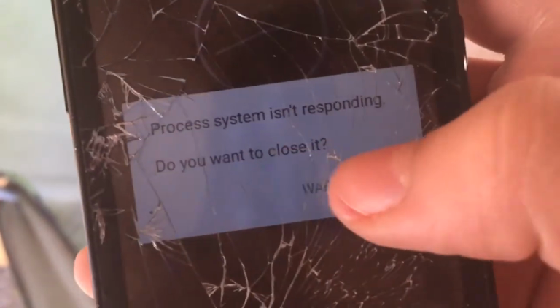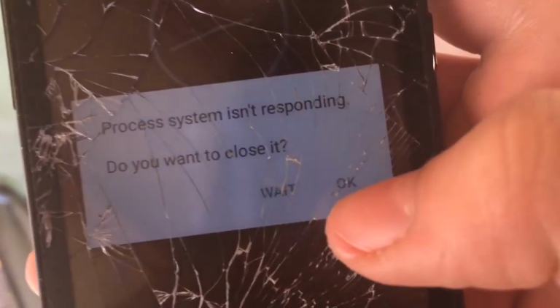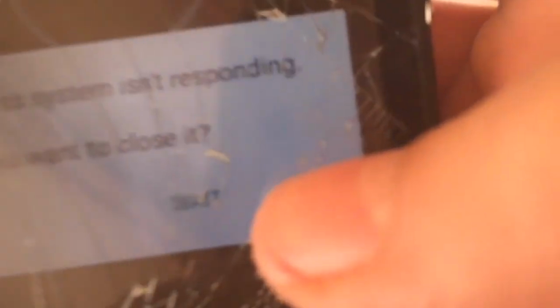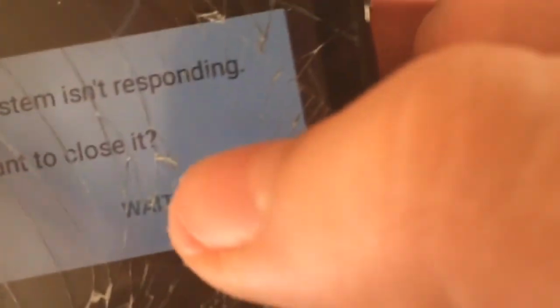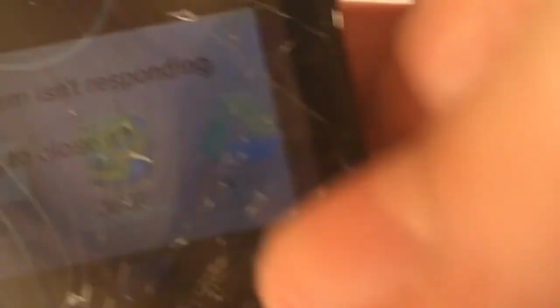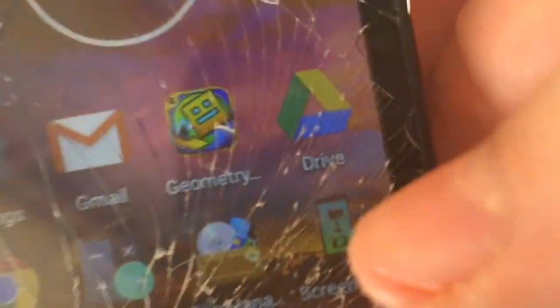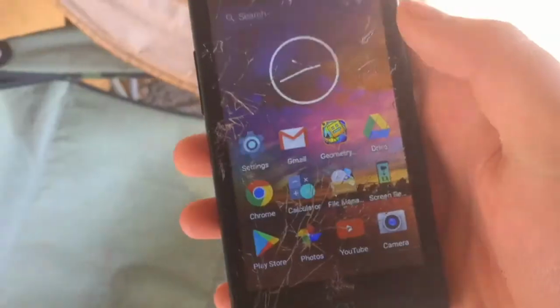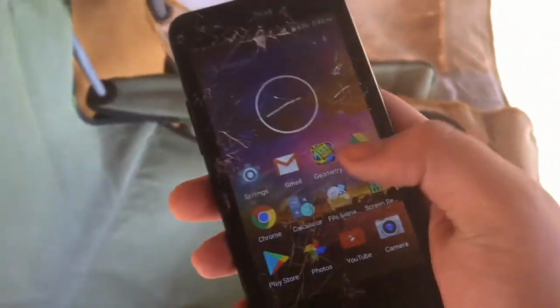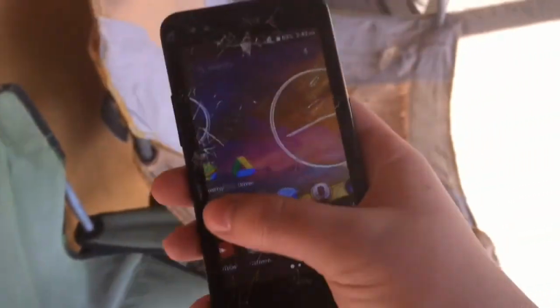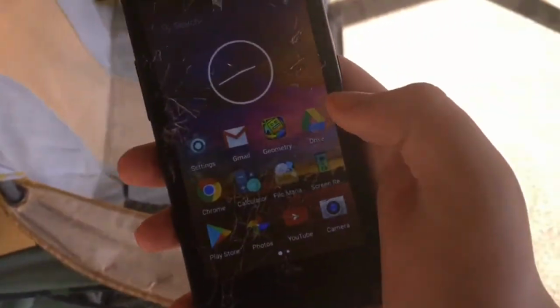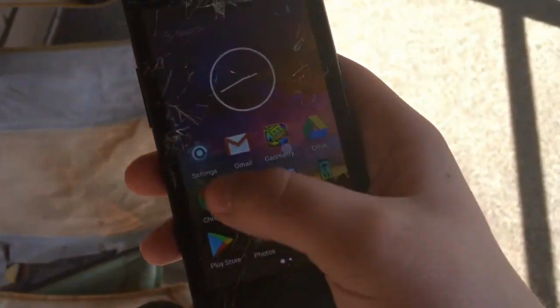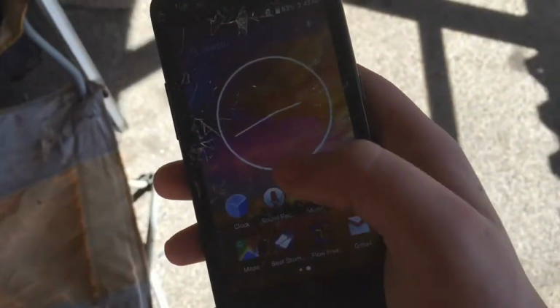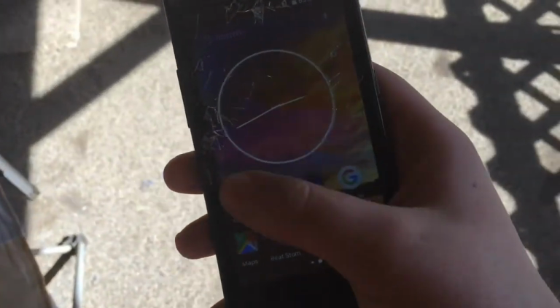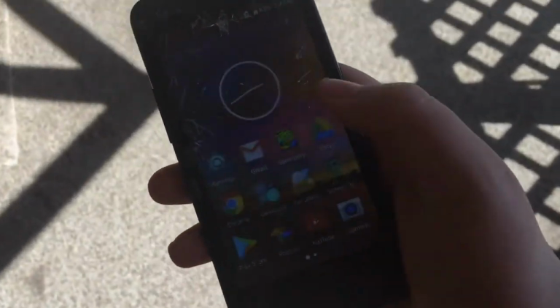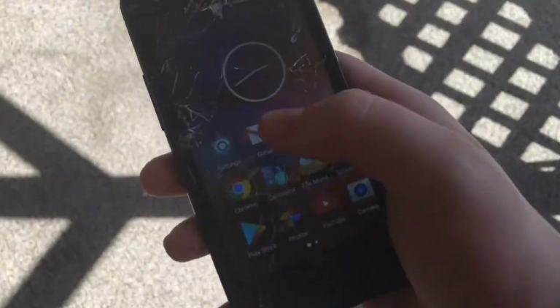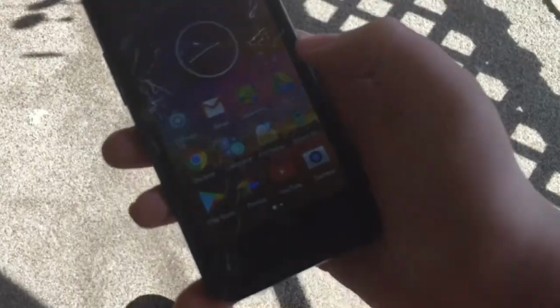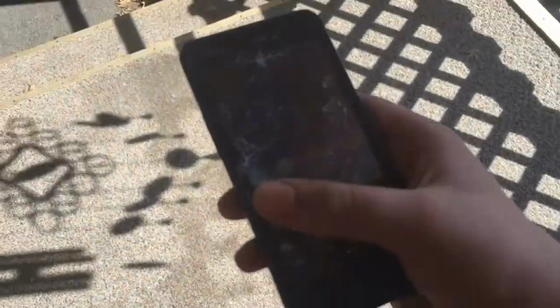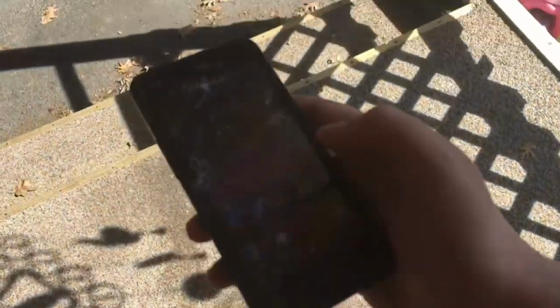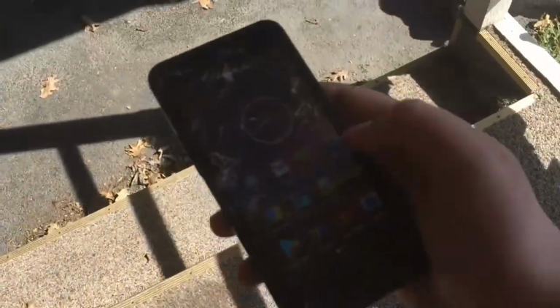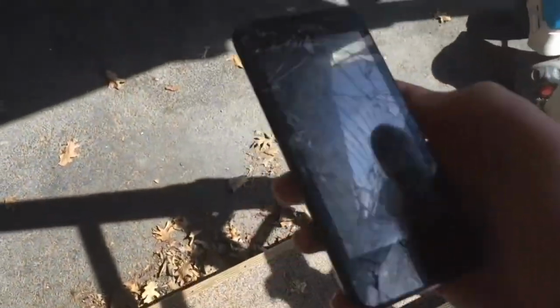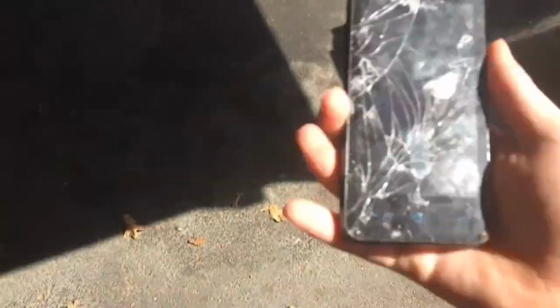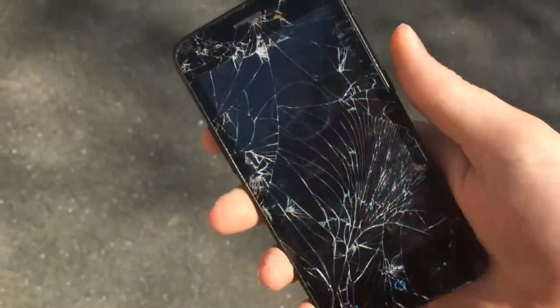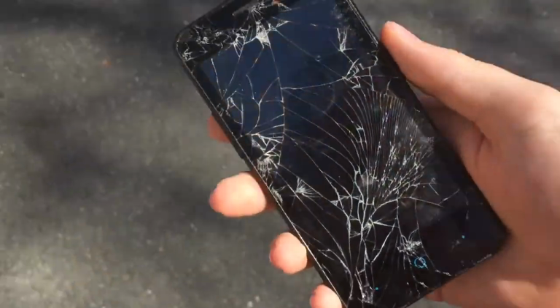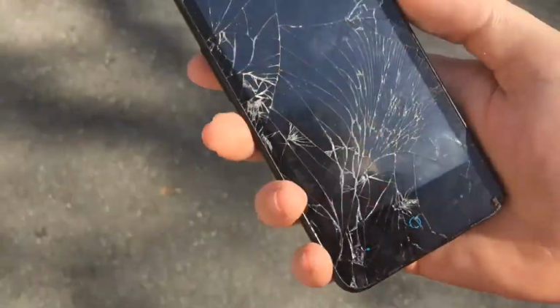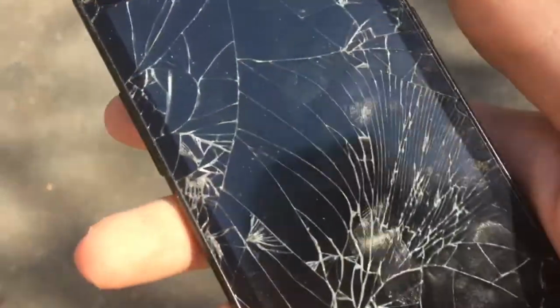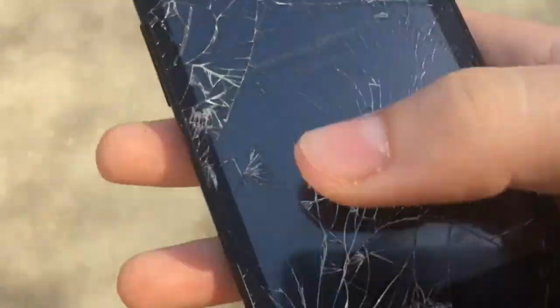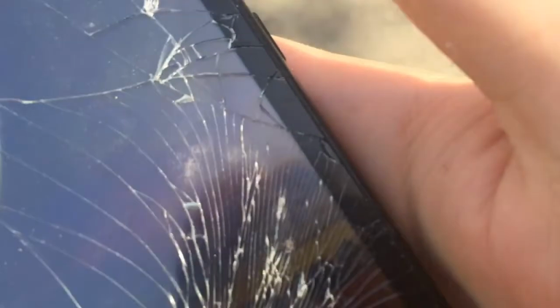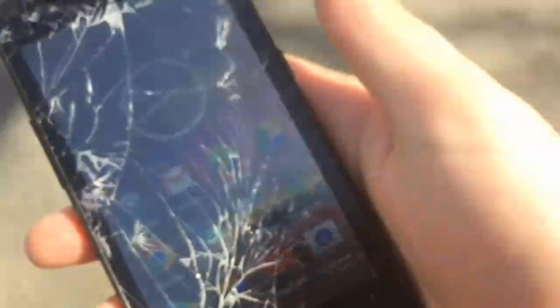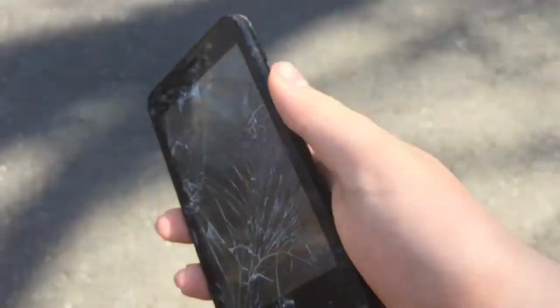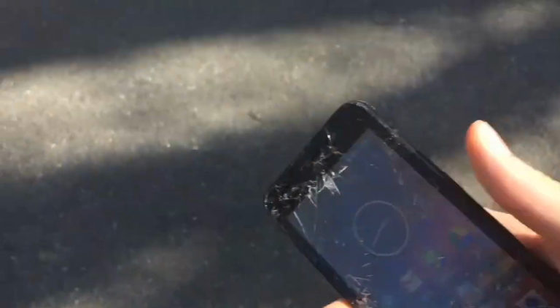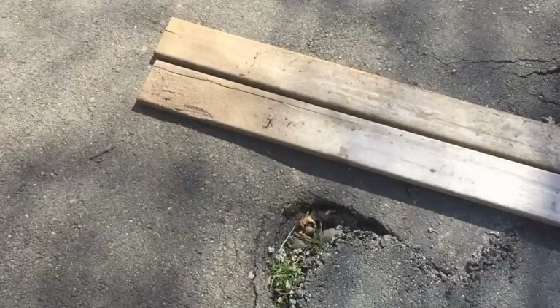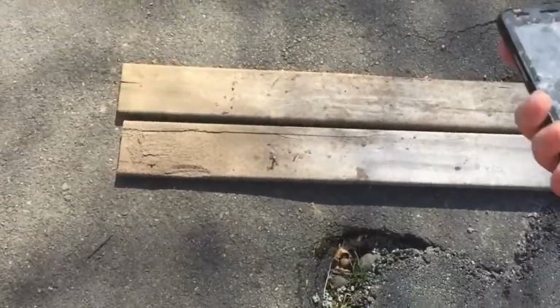Do you want to close it? Okay. As you can see, this is totally a perfectly working phone — other than the fact that the Wi-Fi doesn't turn on. It even has working audio.